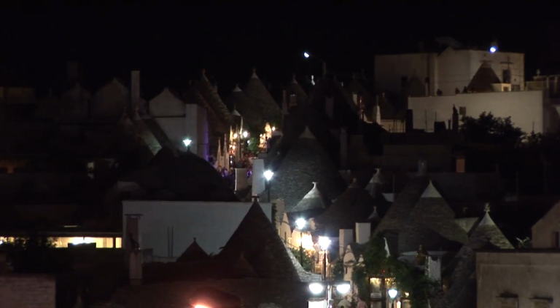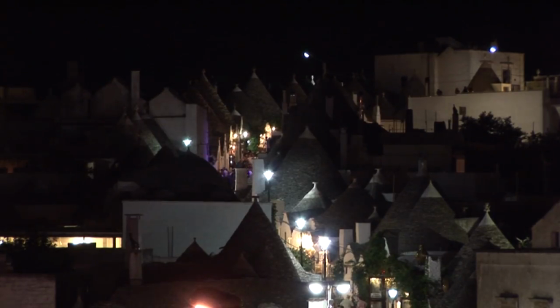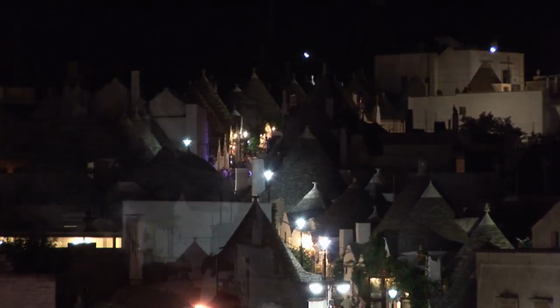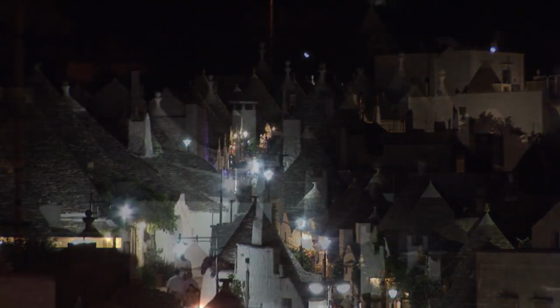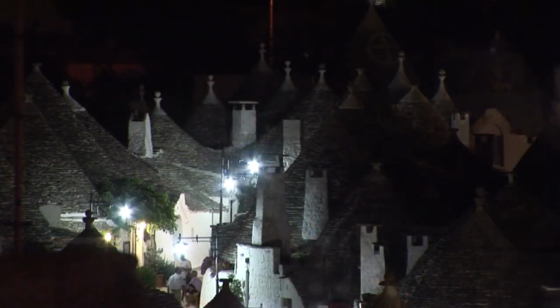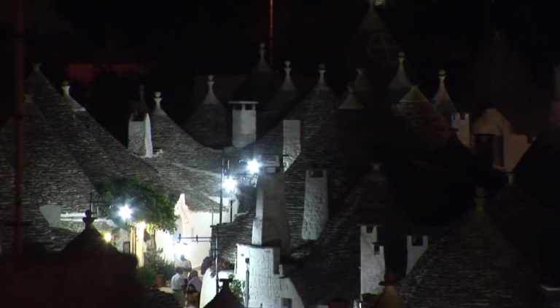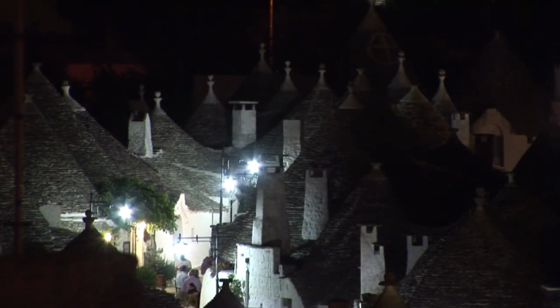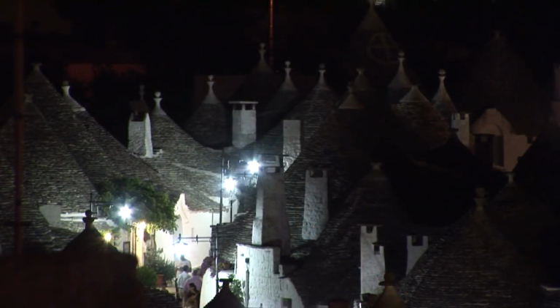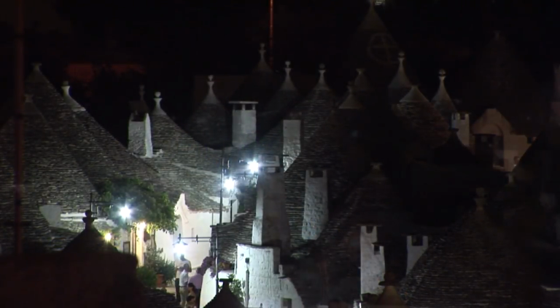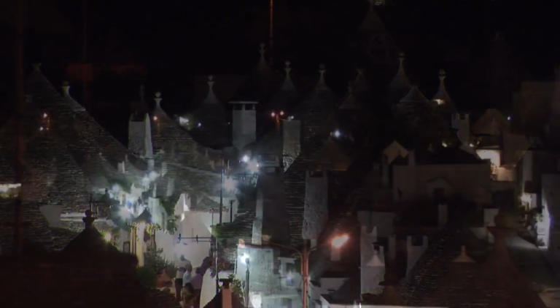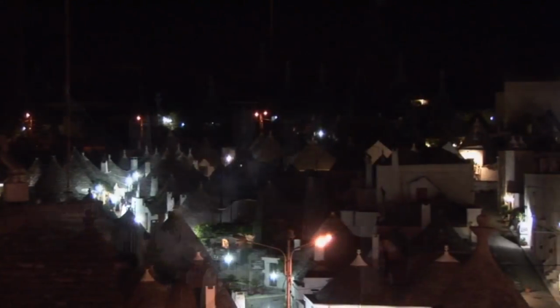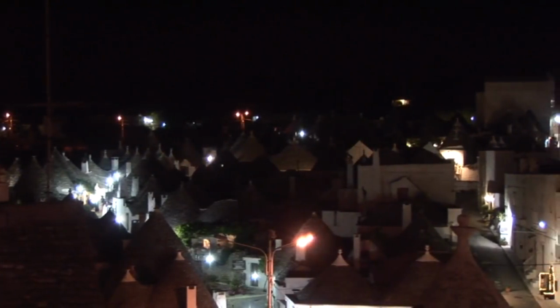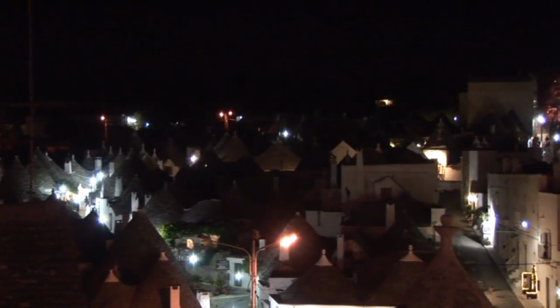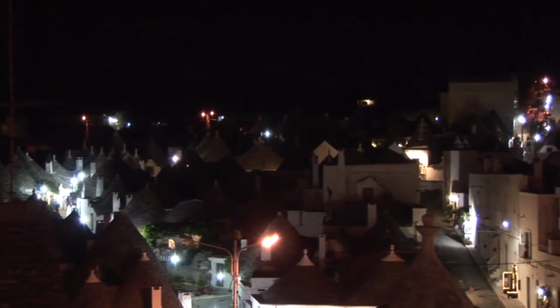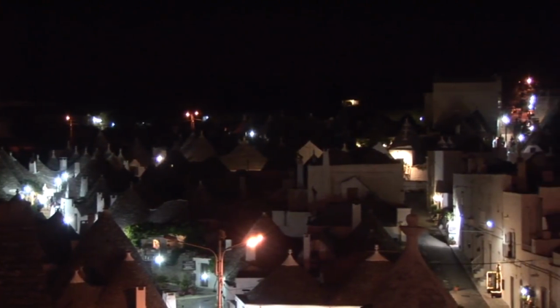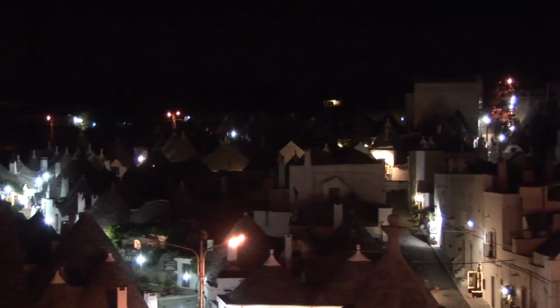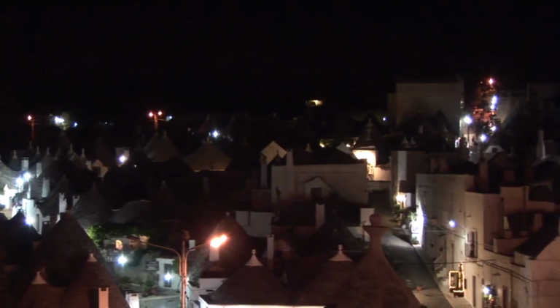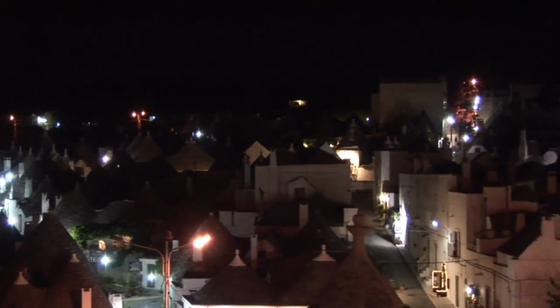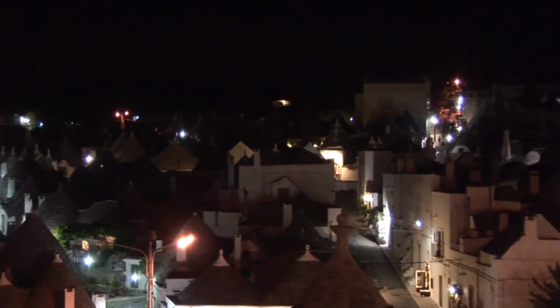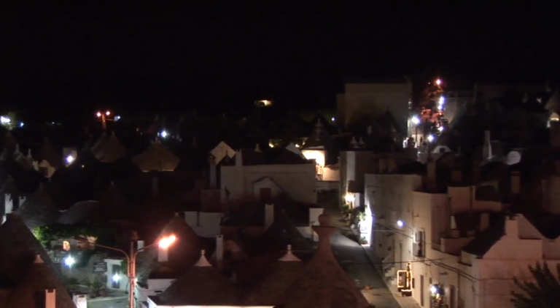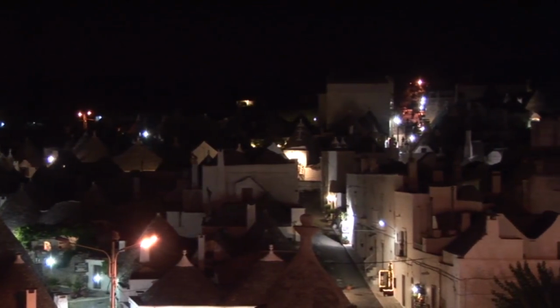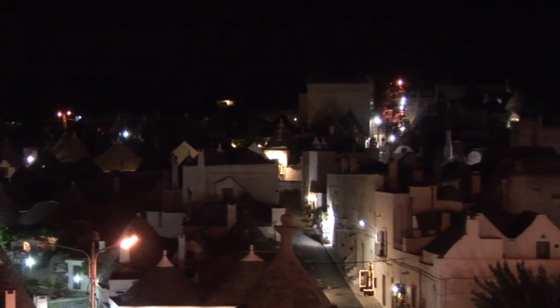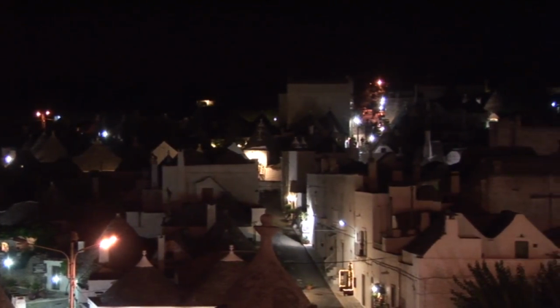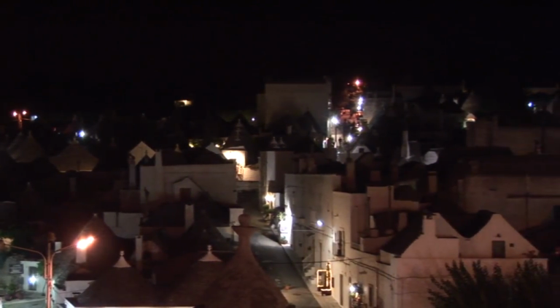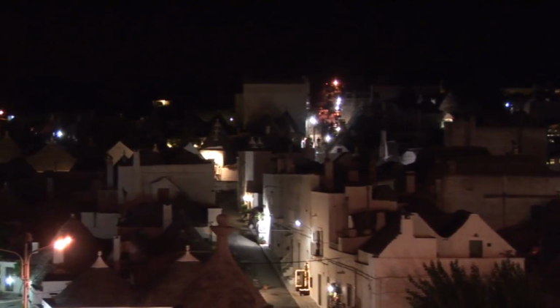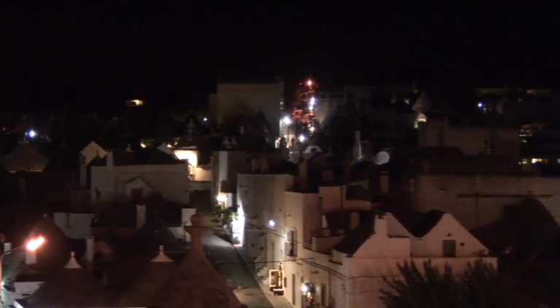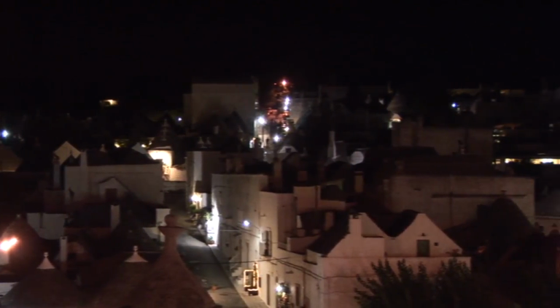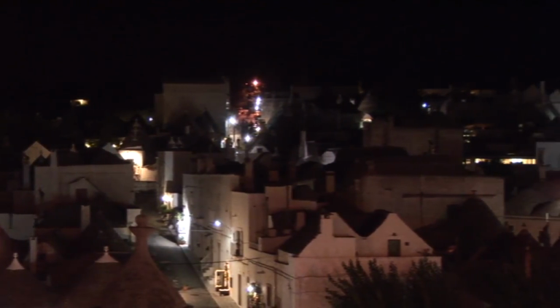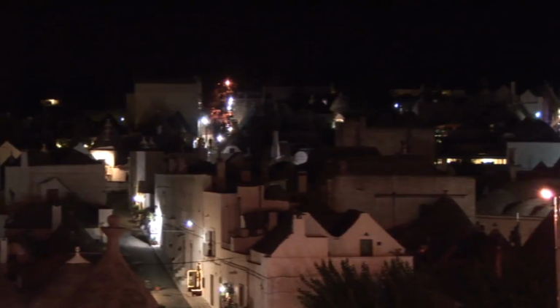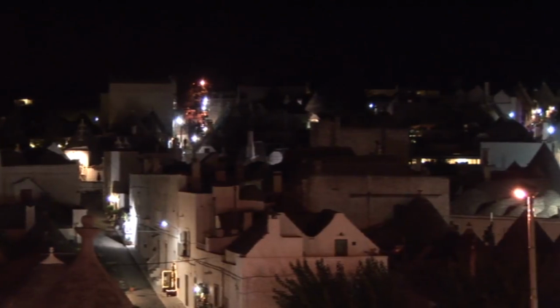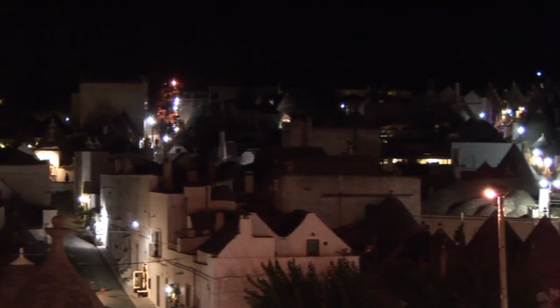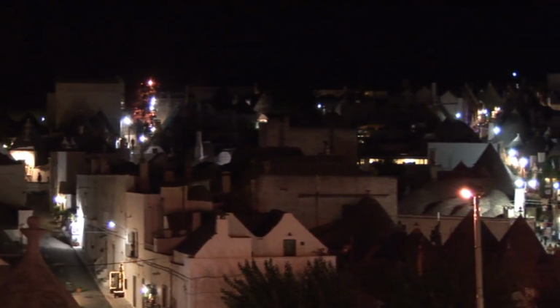In the capital of the Trulli, the two main districts of the historic town are completely made up of Trulli, grouped together and lined along the steep winding streets that climb up the hill.